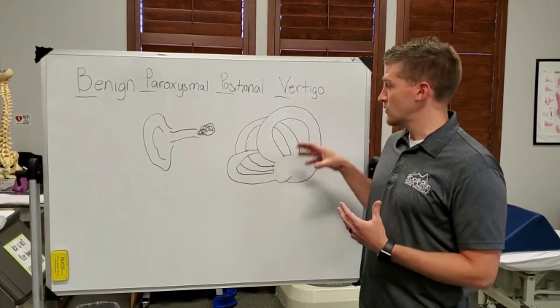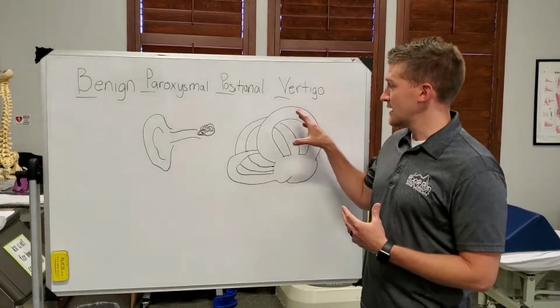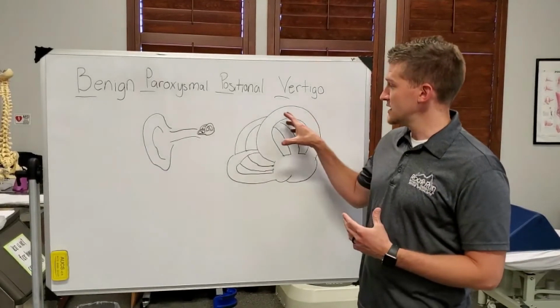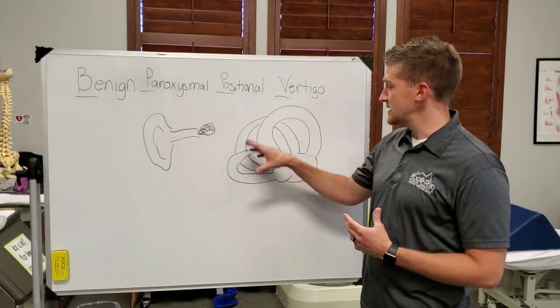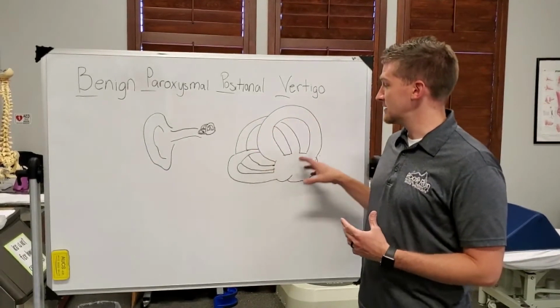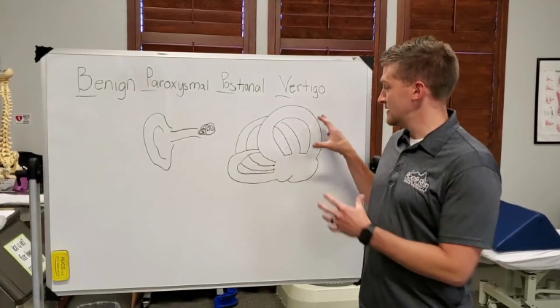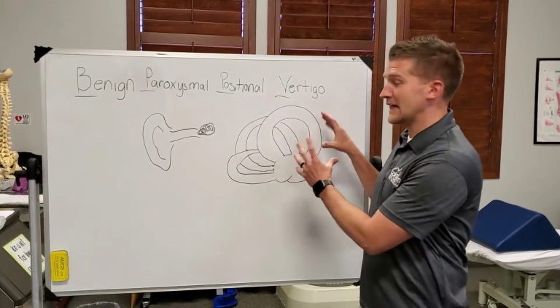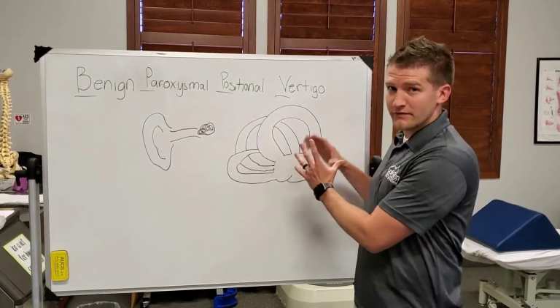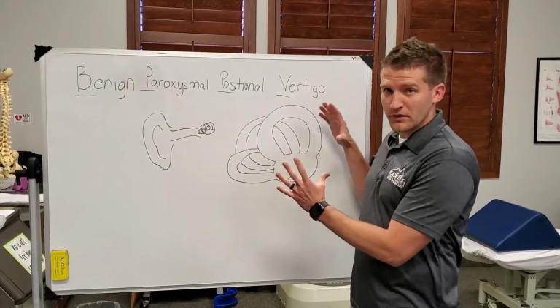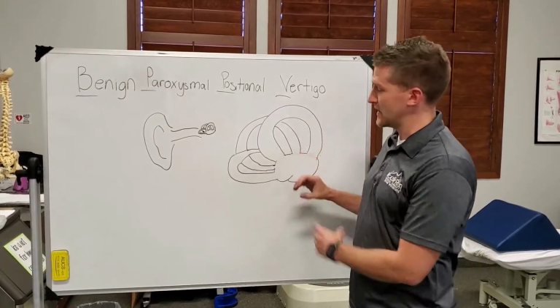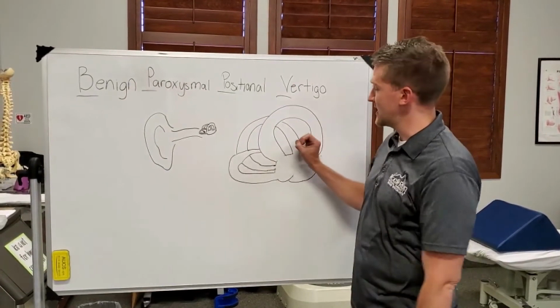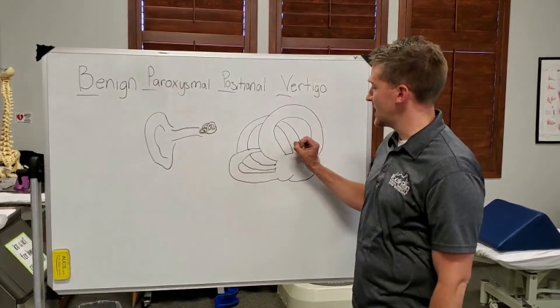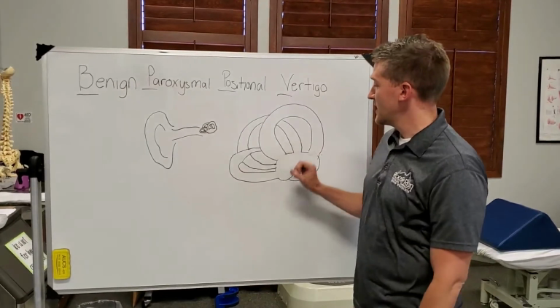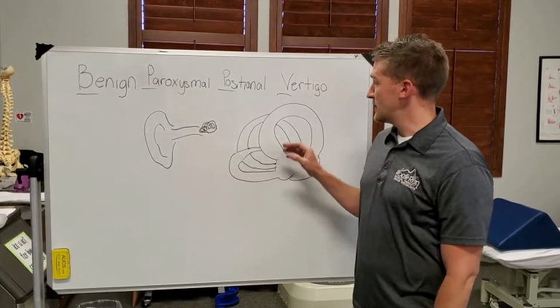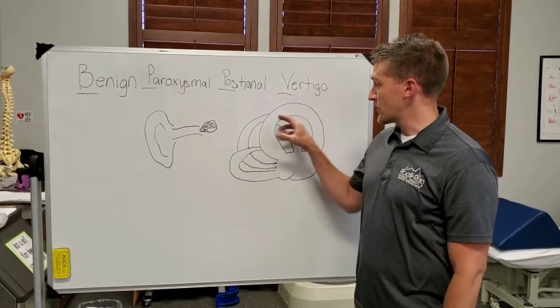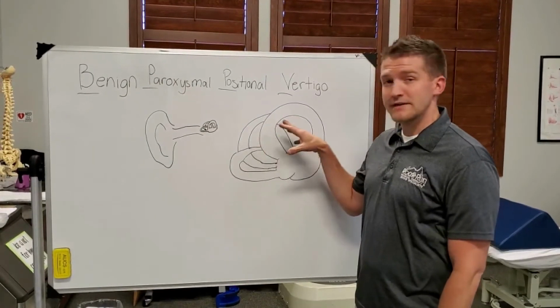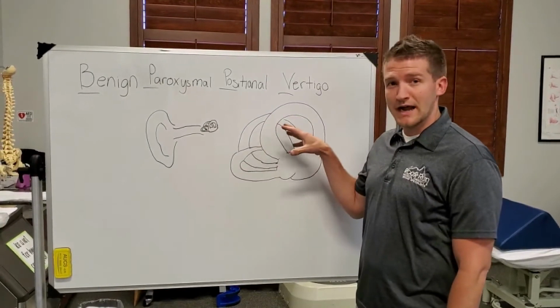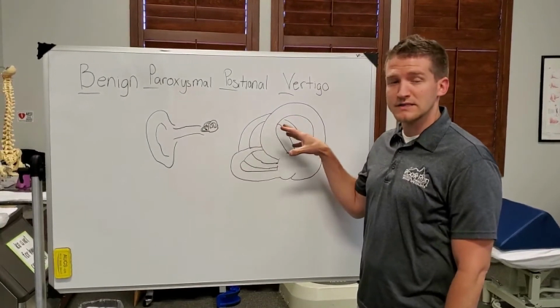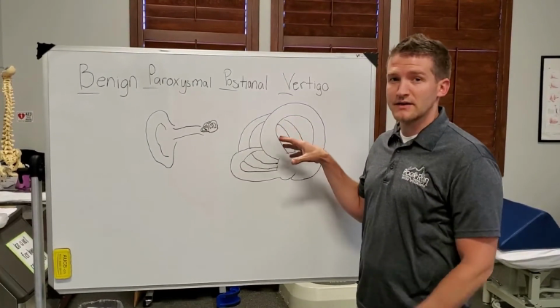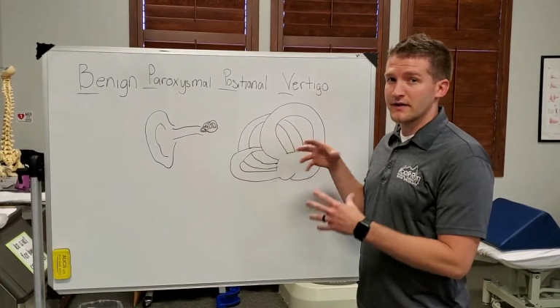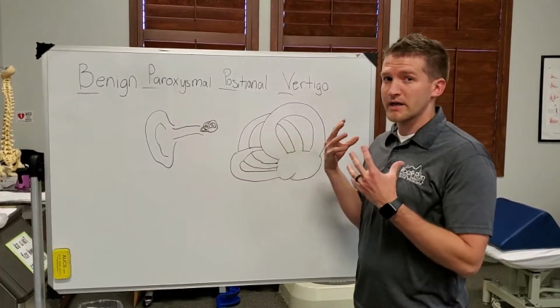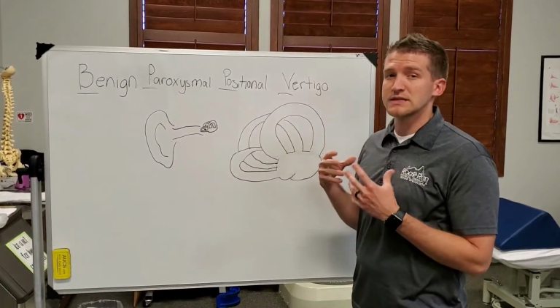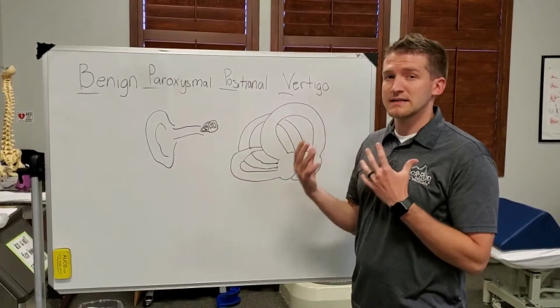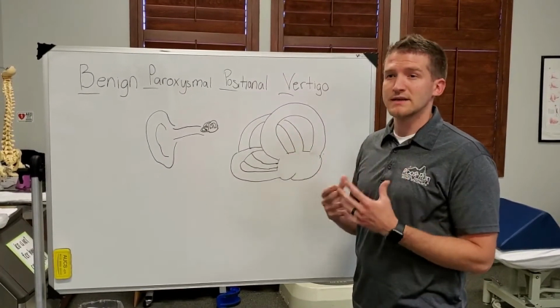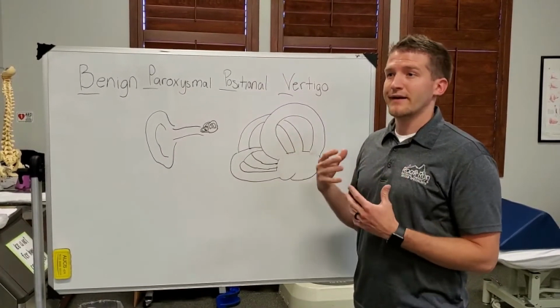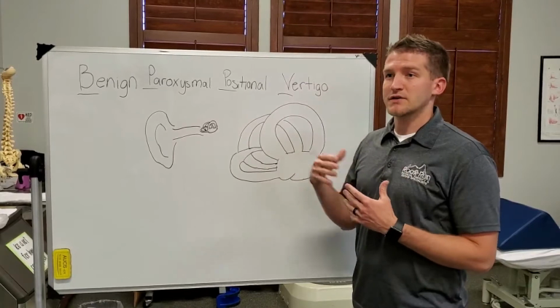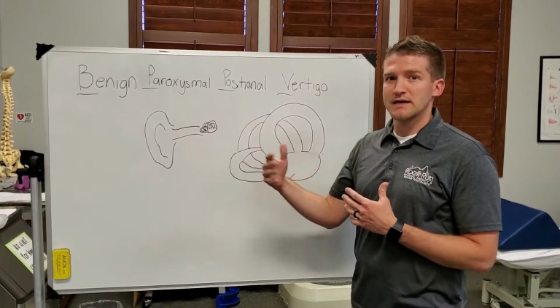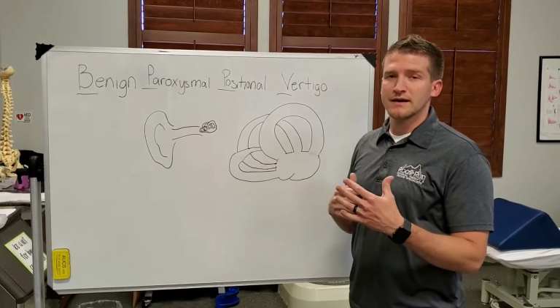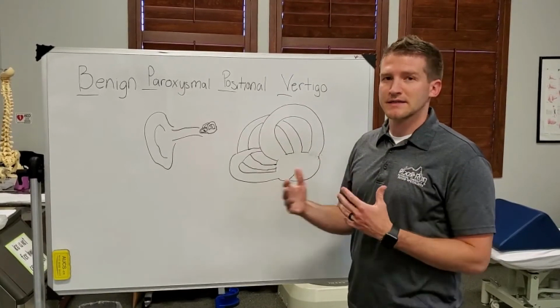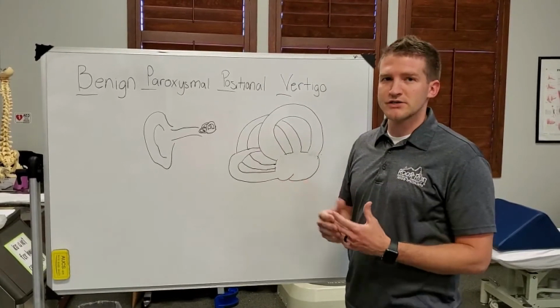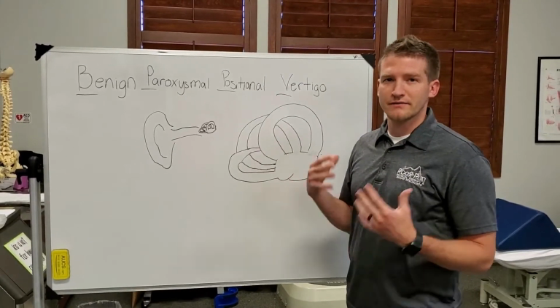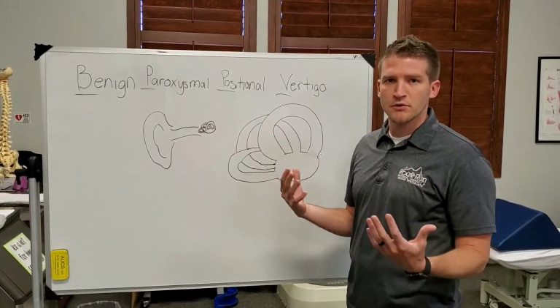So like I mentioned, this is the inner ear — very blown up. It's the size of a dime. There are three different canals that our body uses to sense our speed, acceleration, and kind of how we're moving.